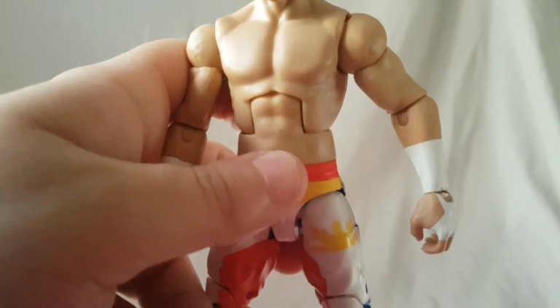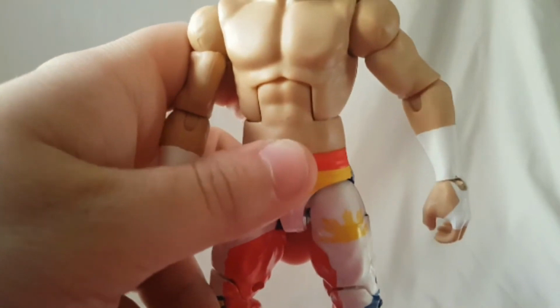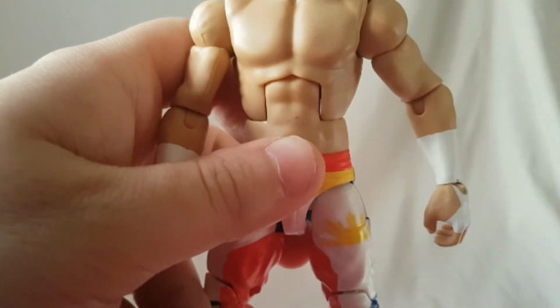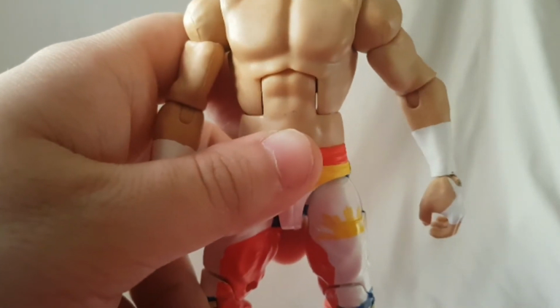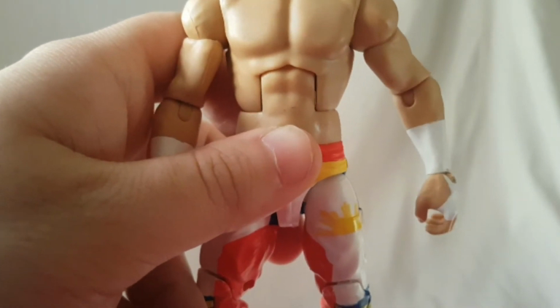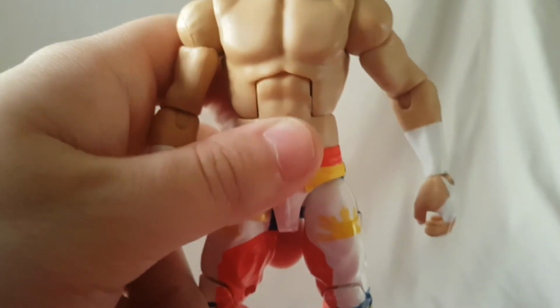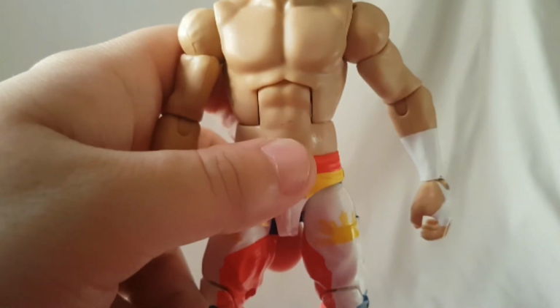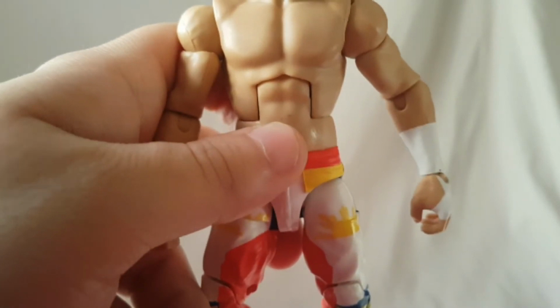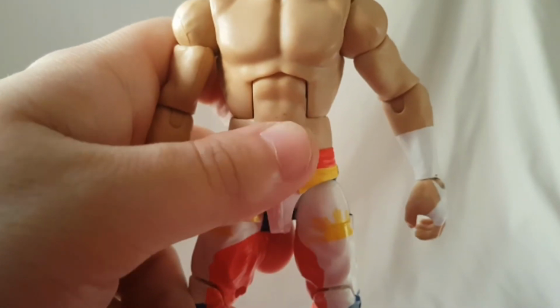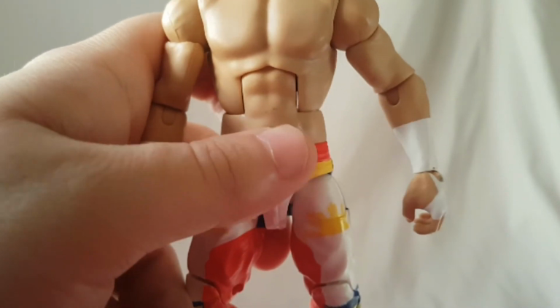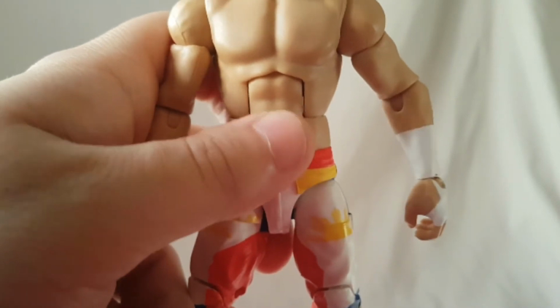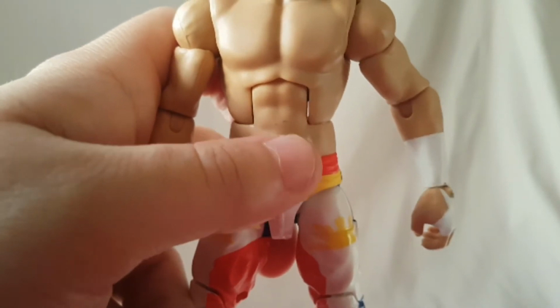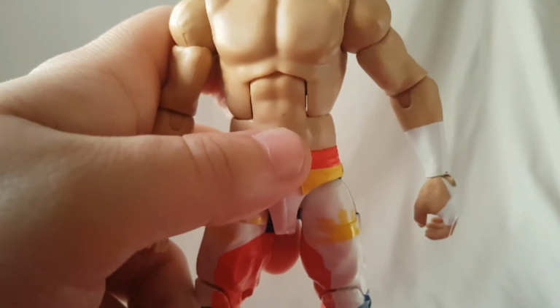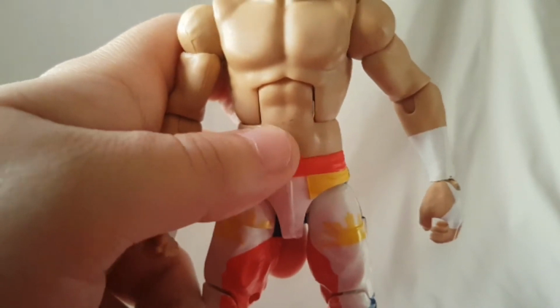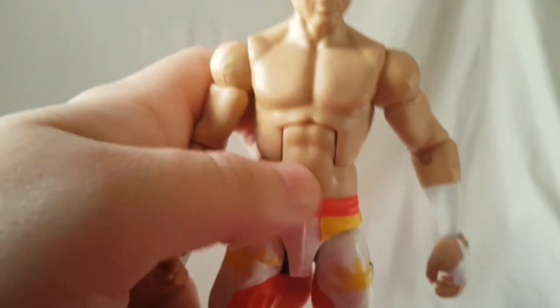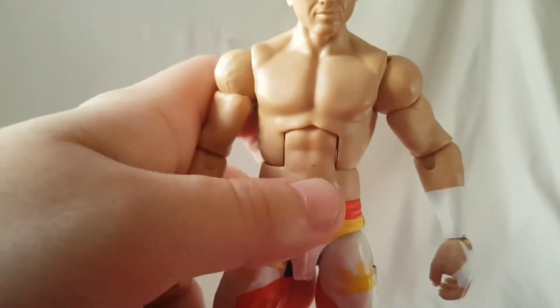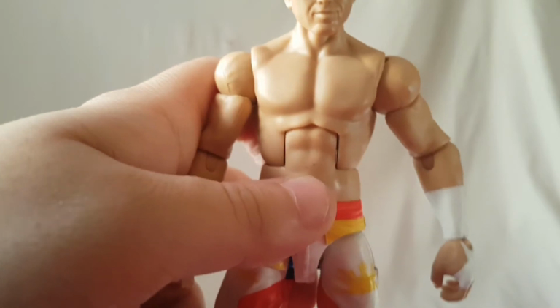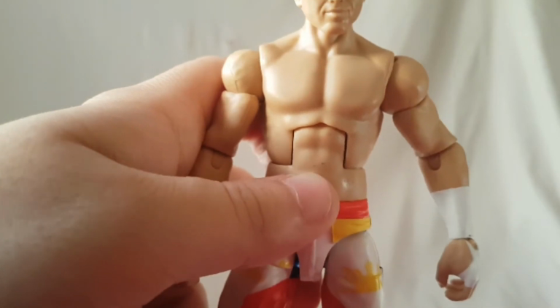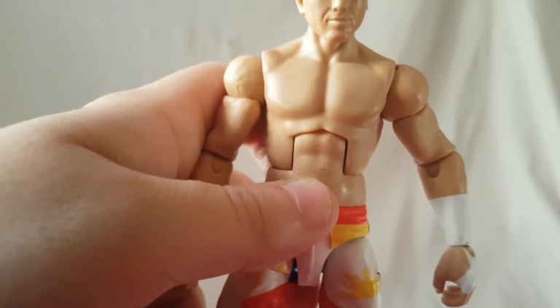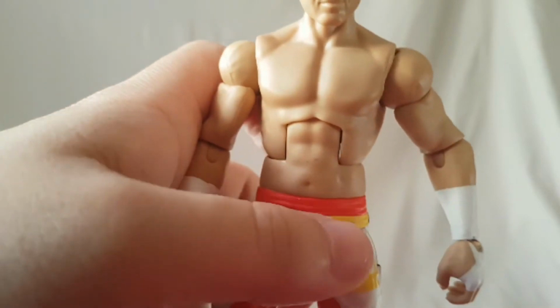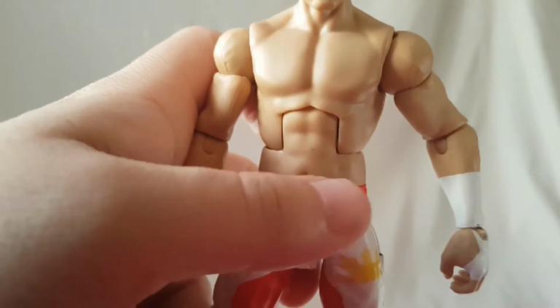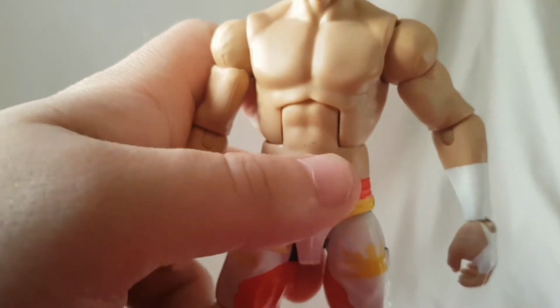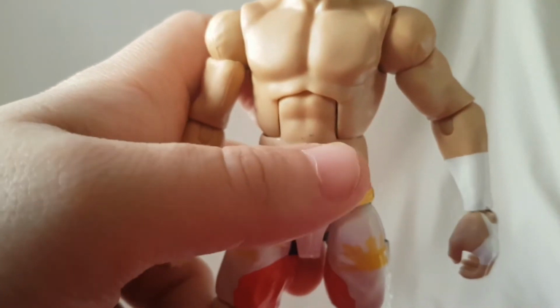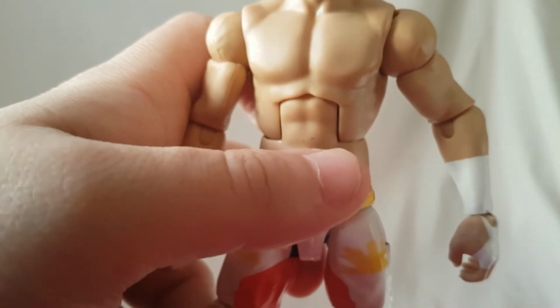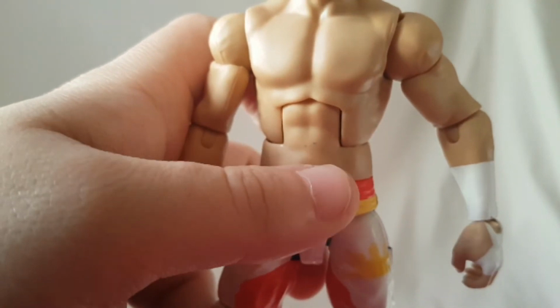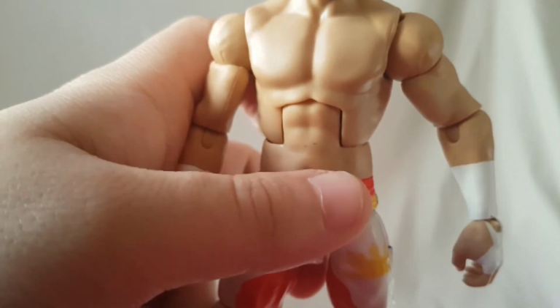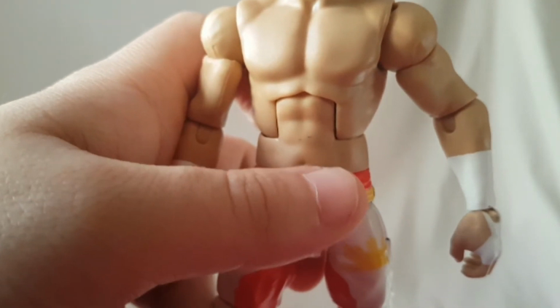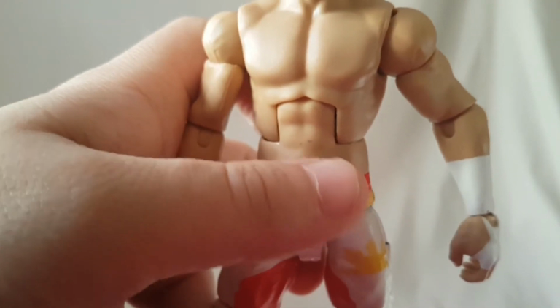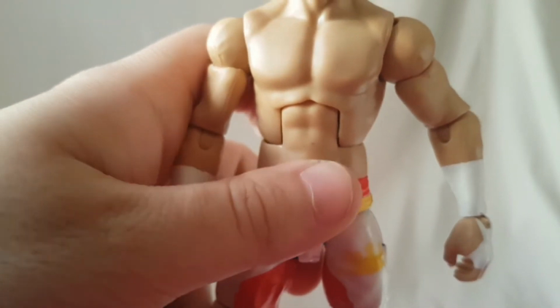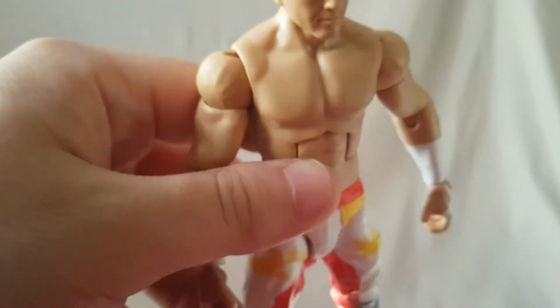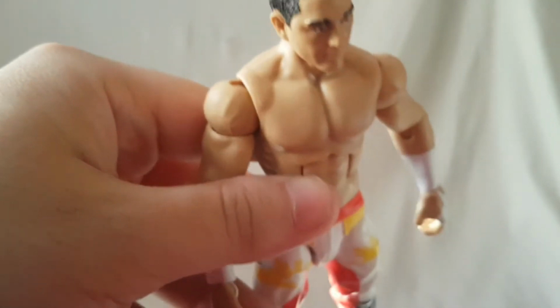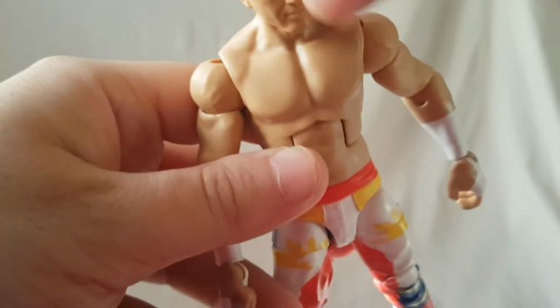Issue number one: torso. A little bit of paint rub. It's not a big deal, but it's annoying nonetheless.